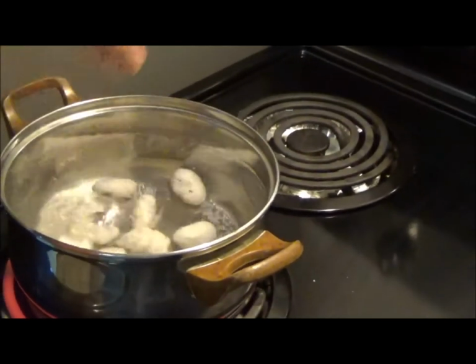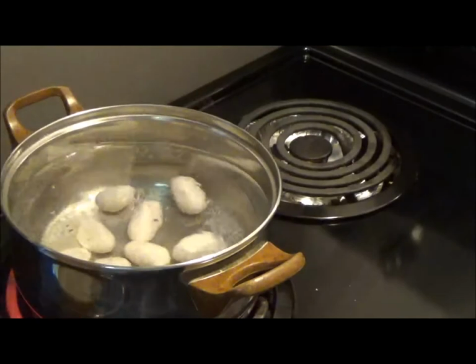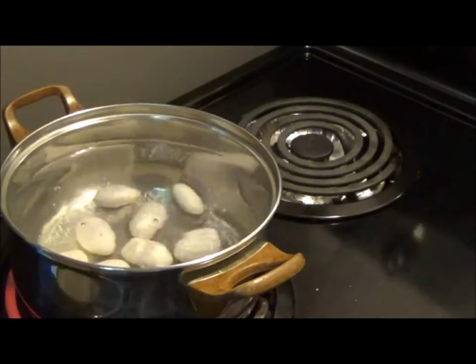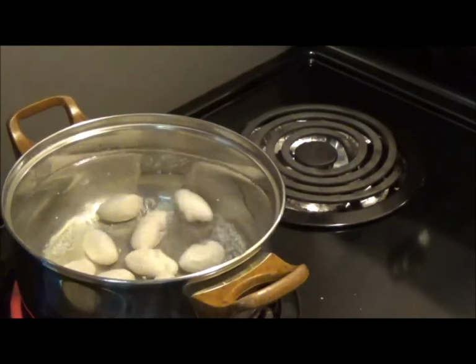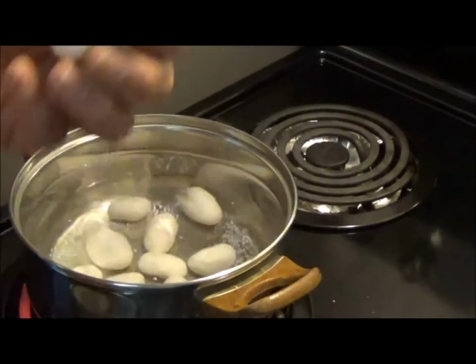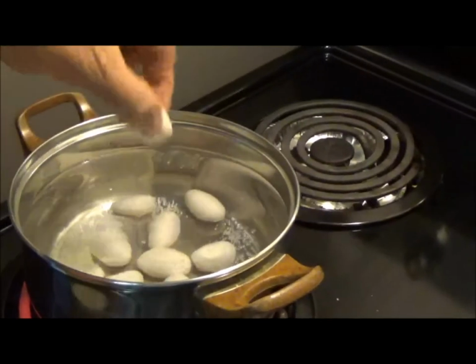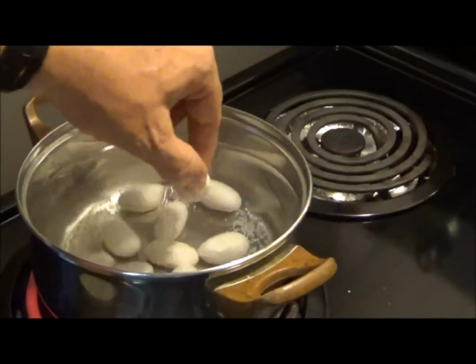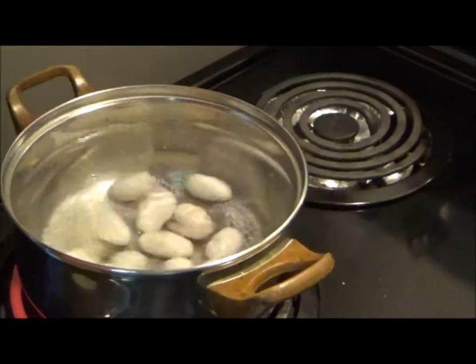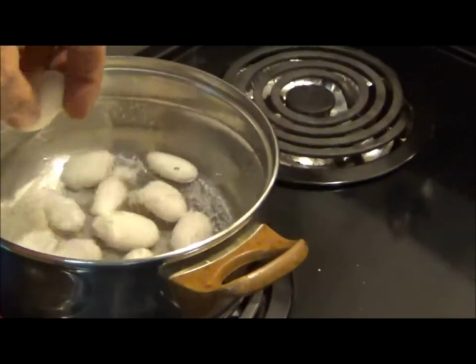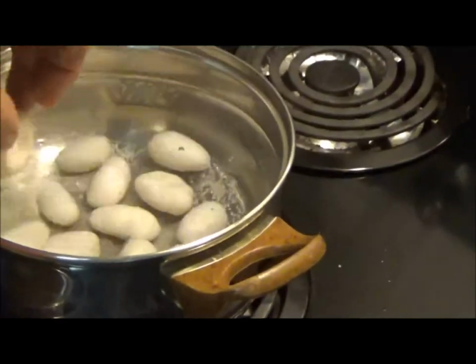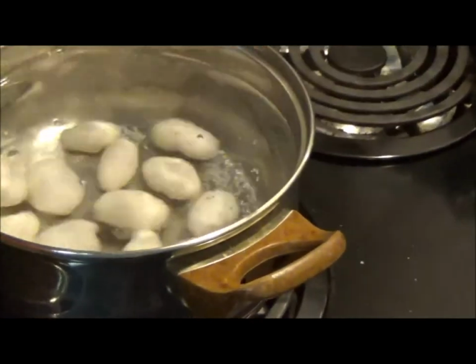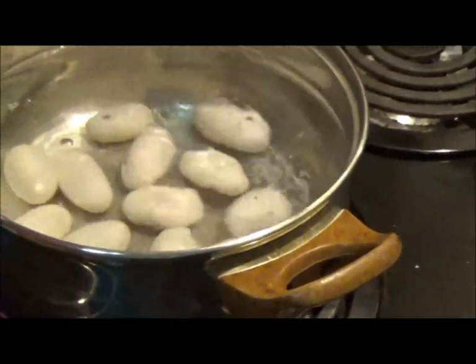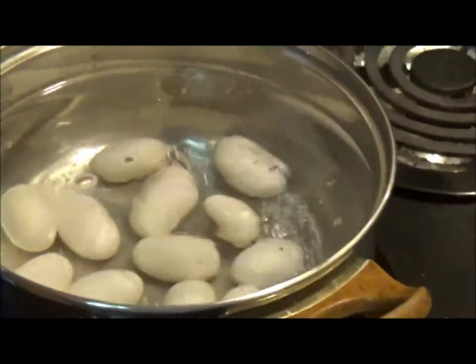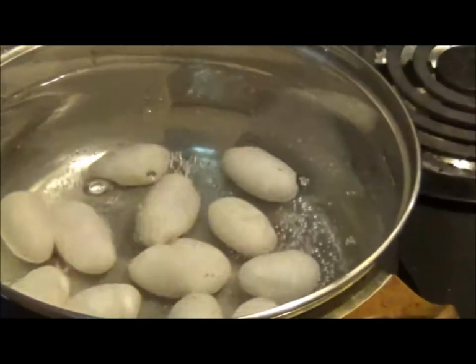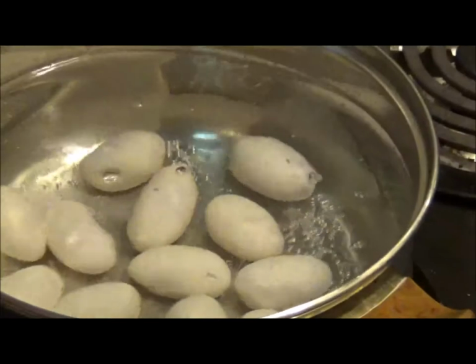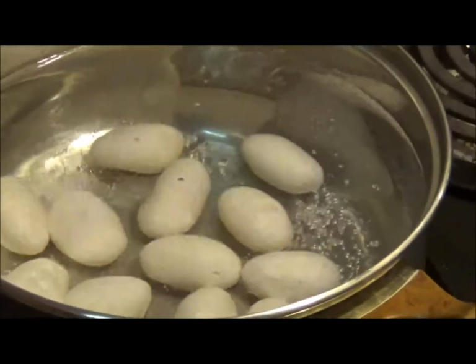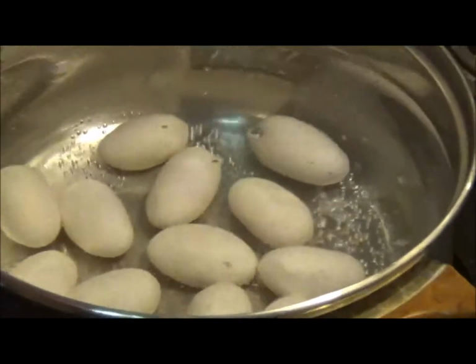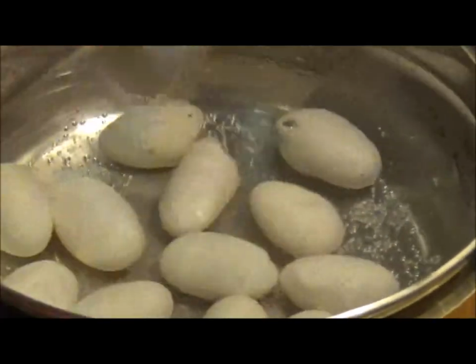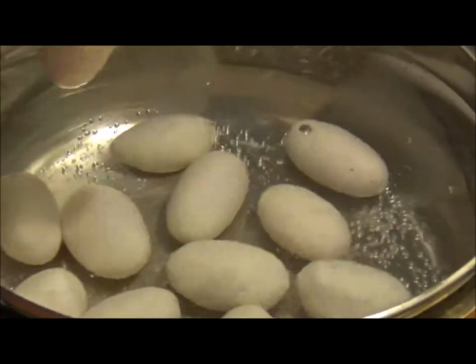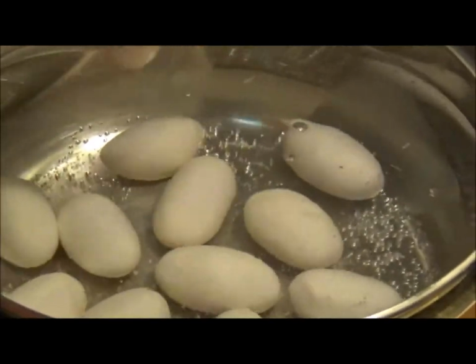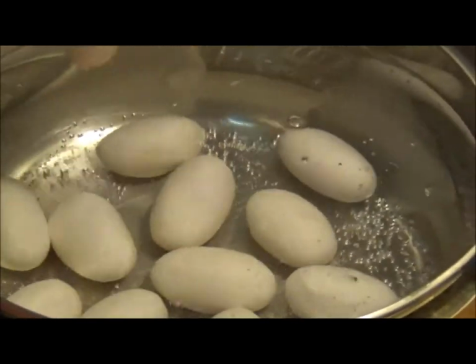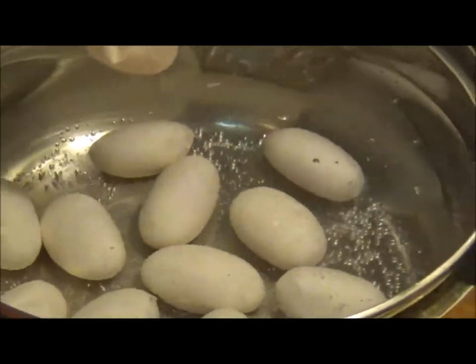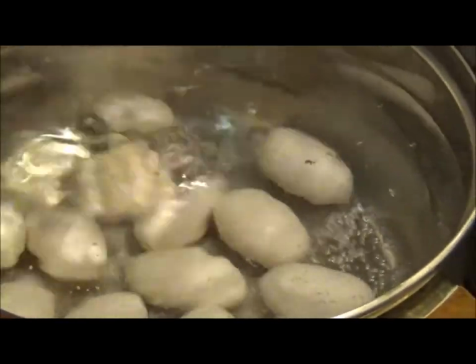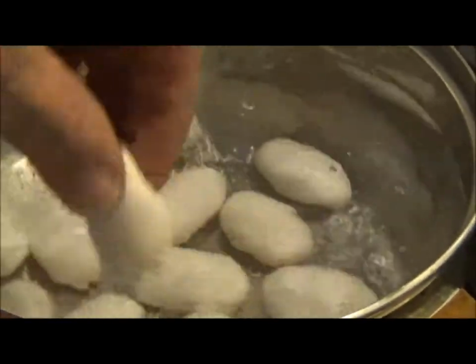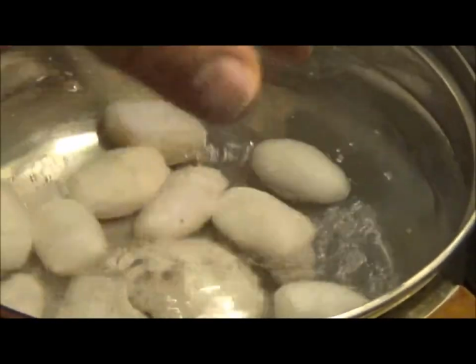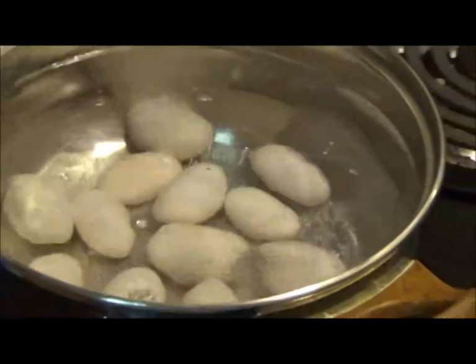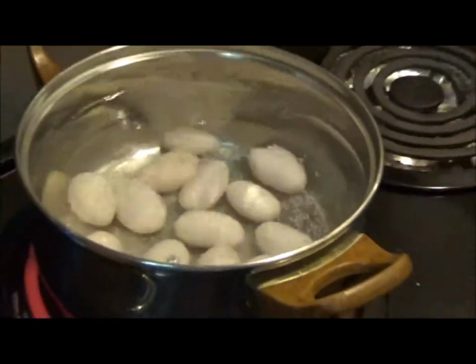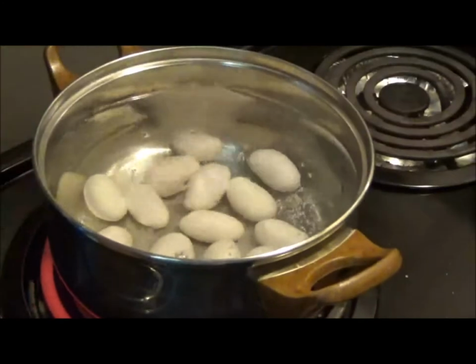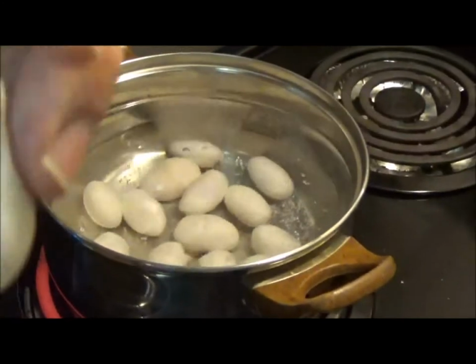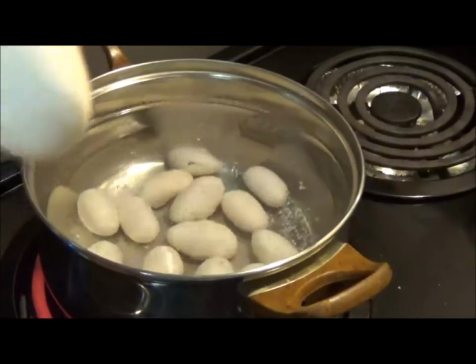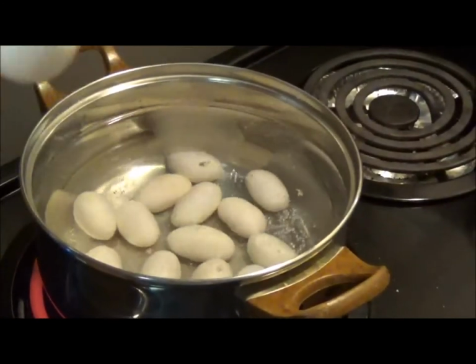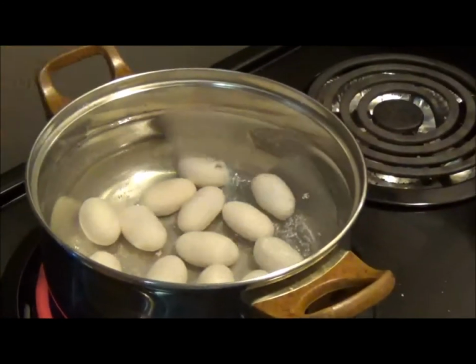Now there's other ways to do this. You can fry them — put them in a pan with some grease and just crack them open and fry them. They don't have a yolk; it will all turn out as a yellow.